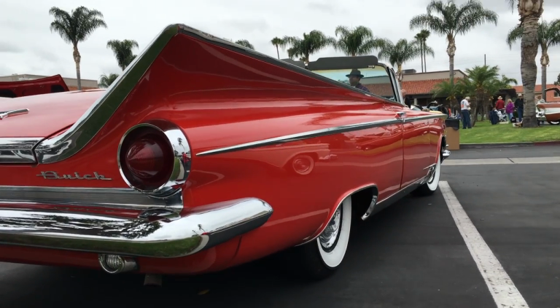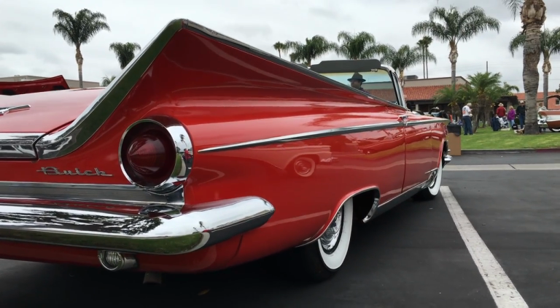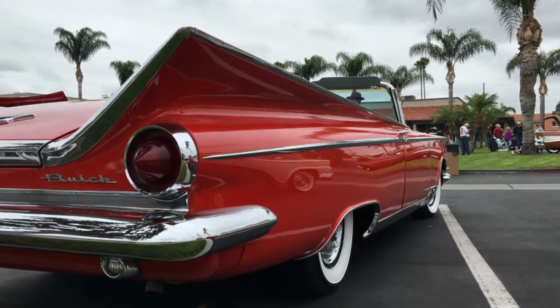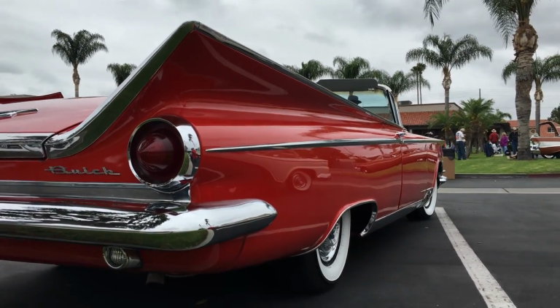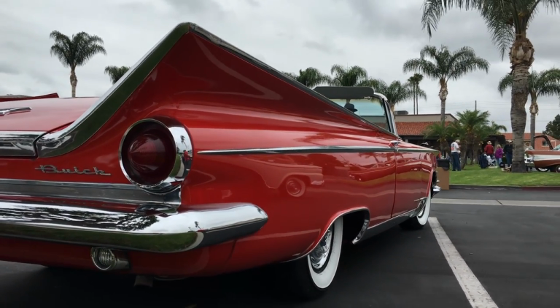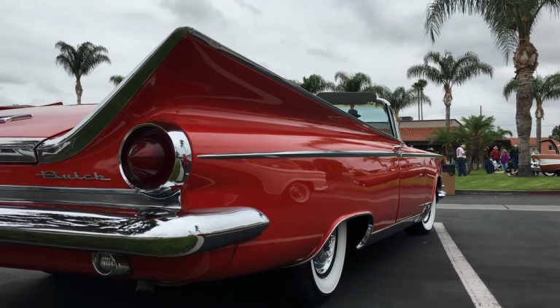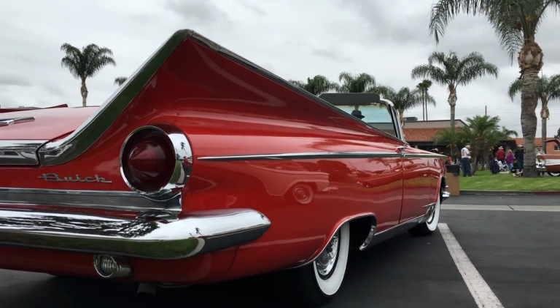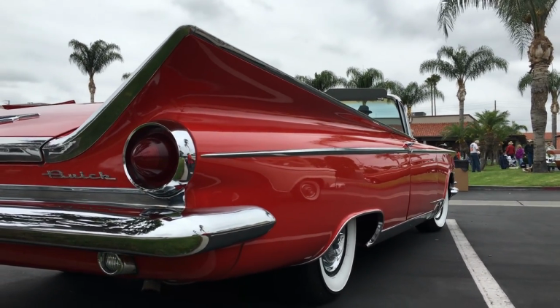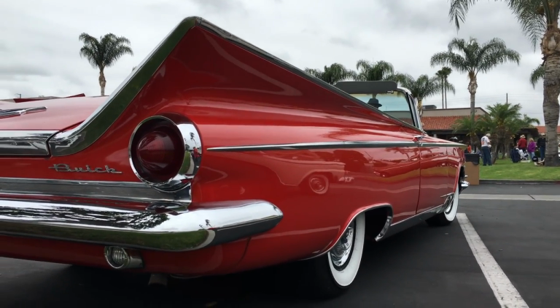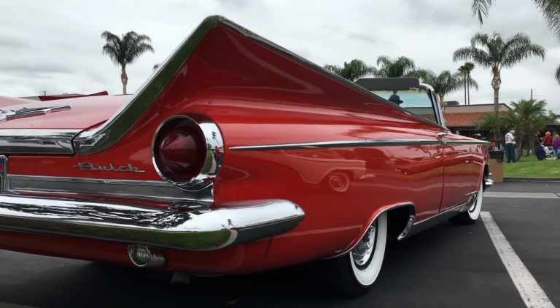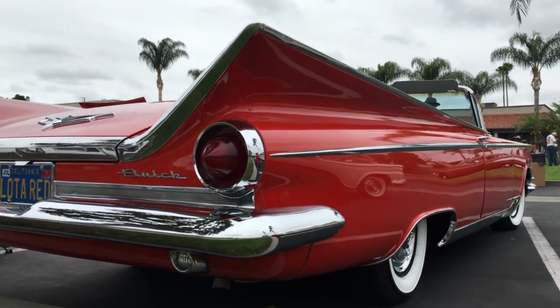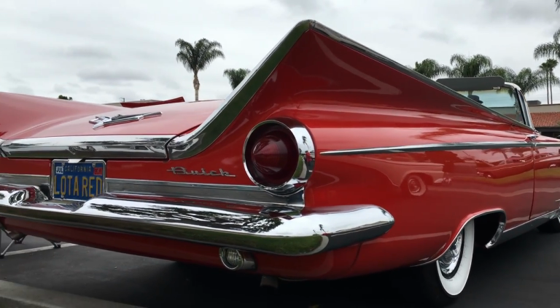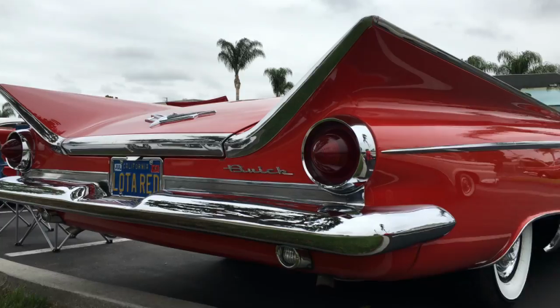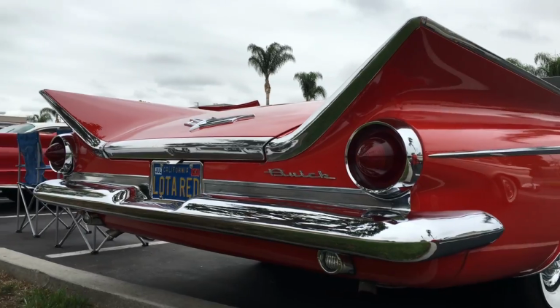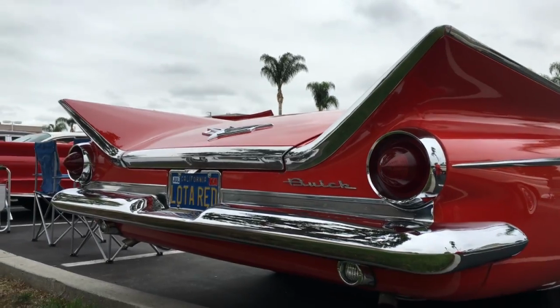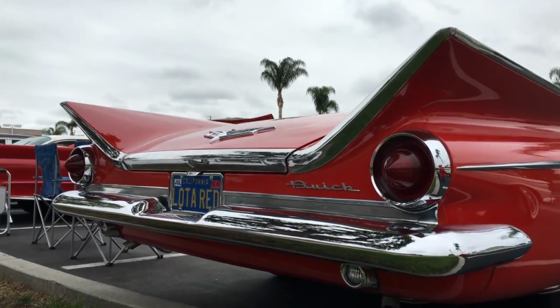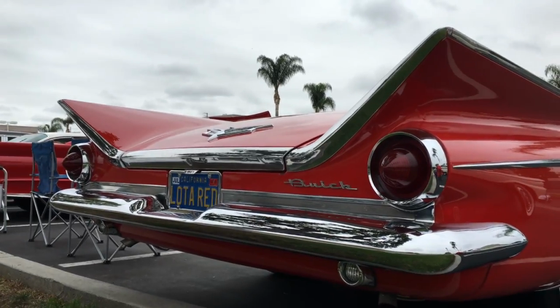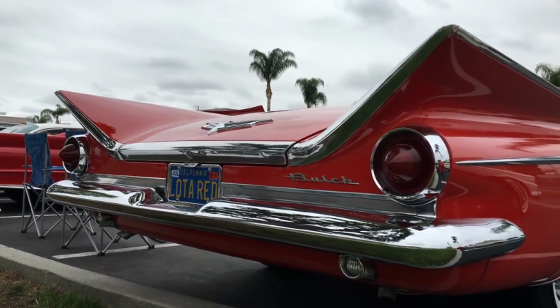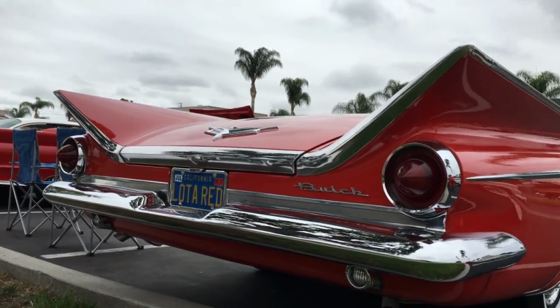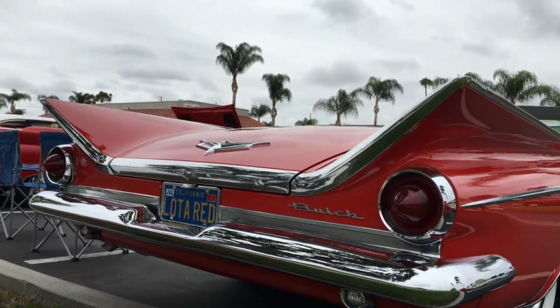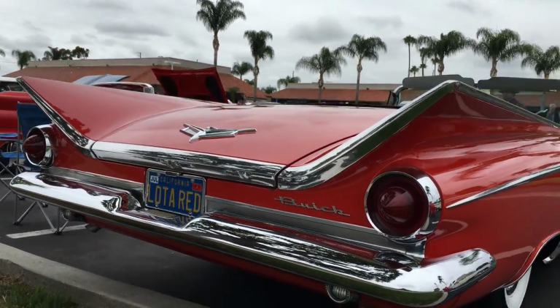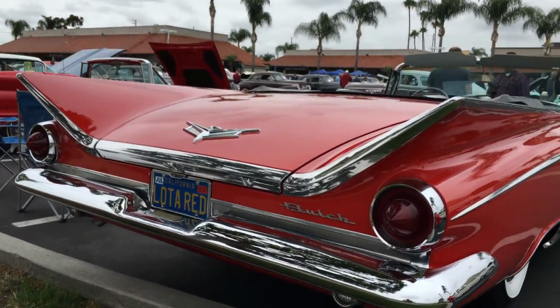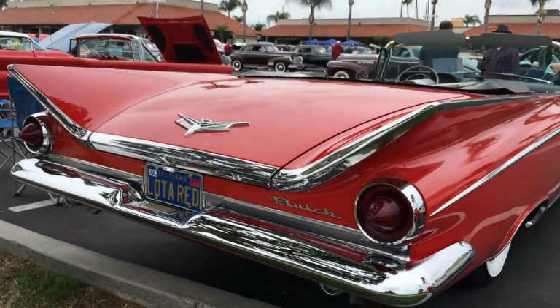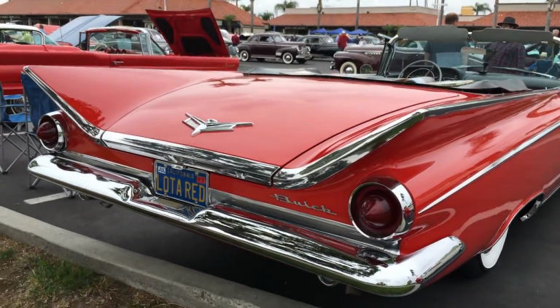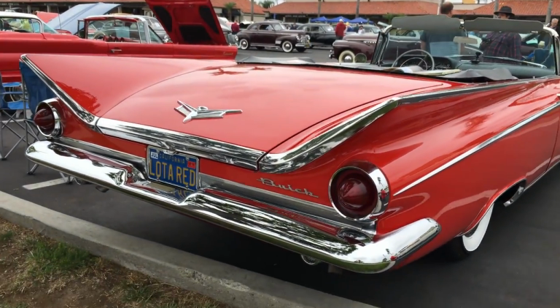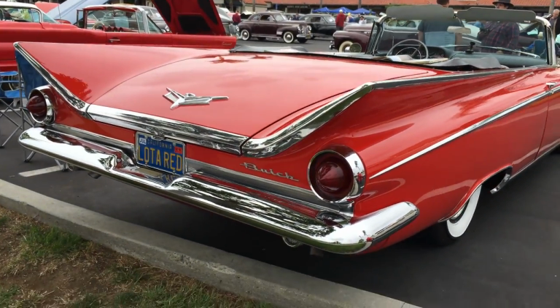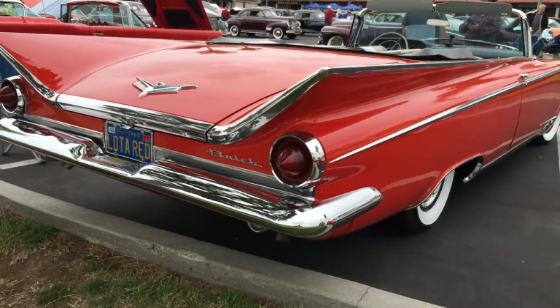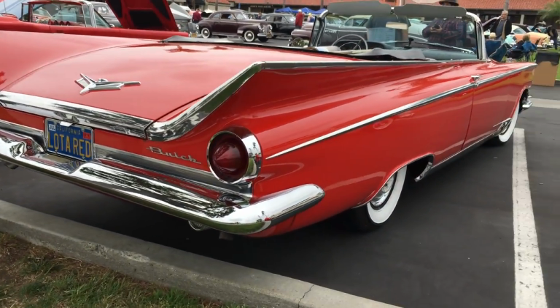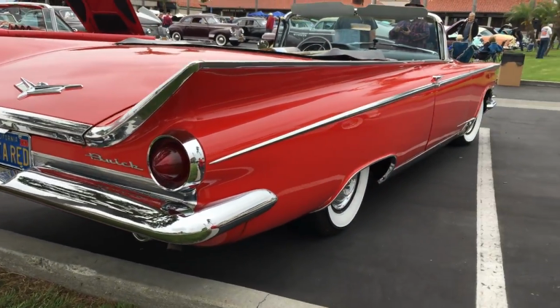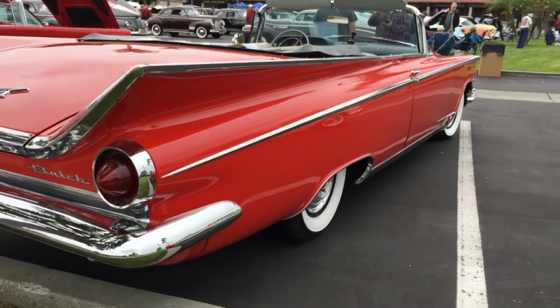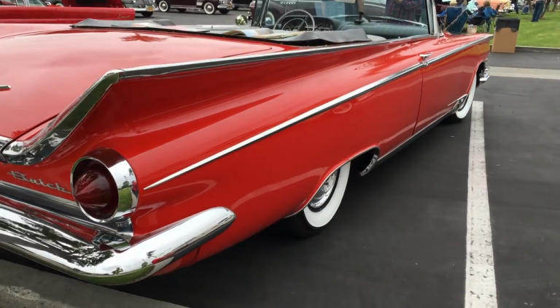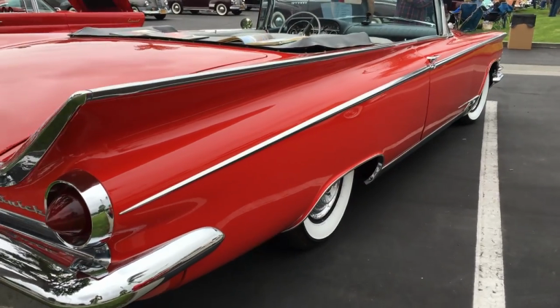Can you believe those tail fins, you guys? I know! Spectacular, spellbinding, hypnotizing, mesmerizing at every turn.